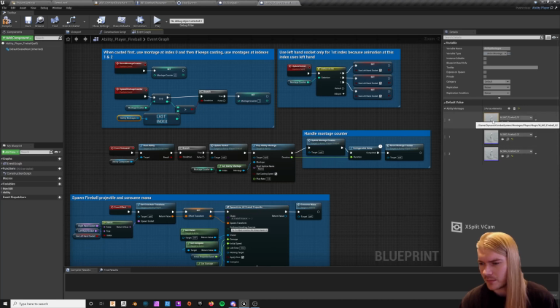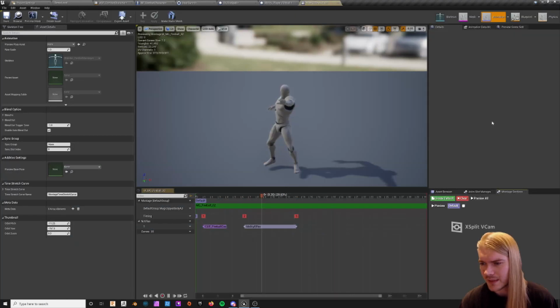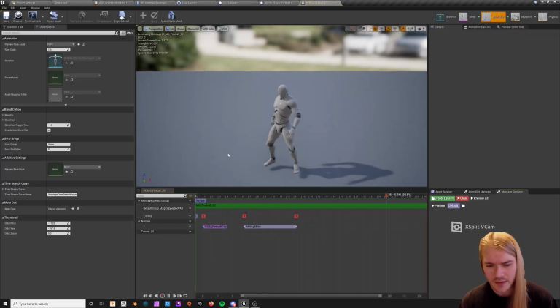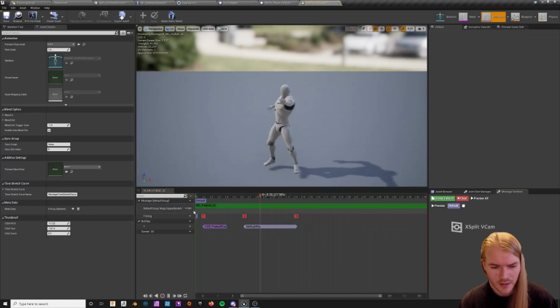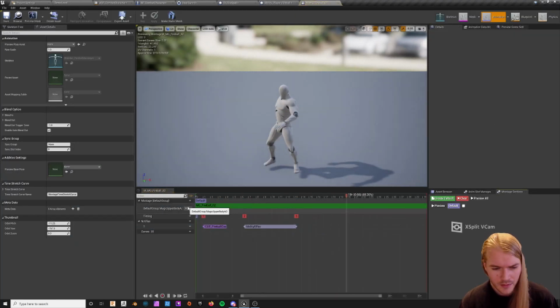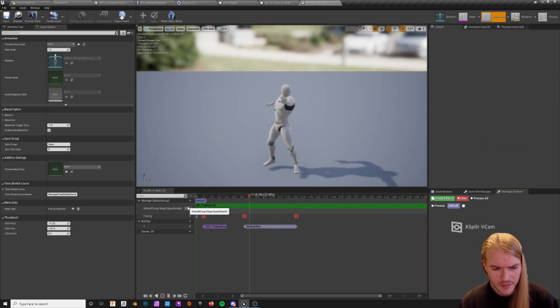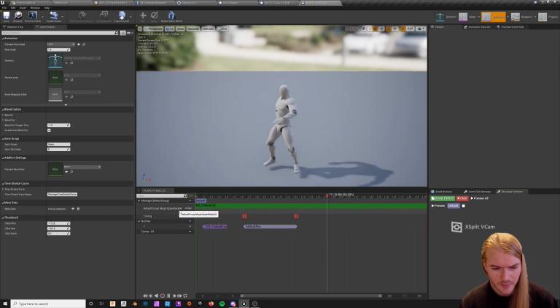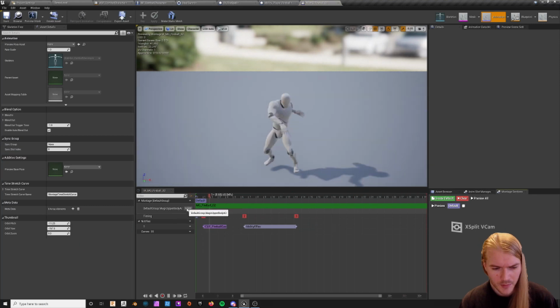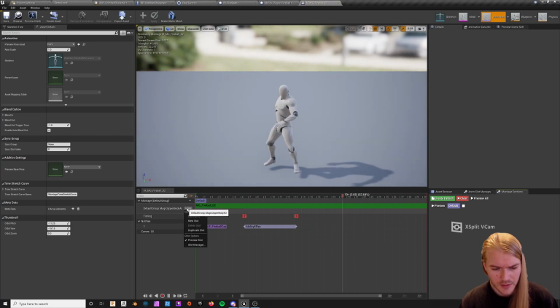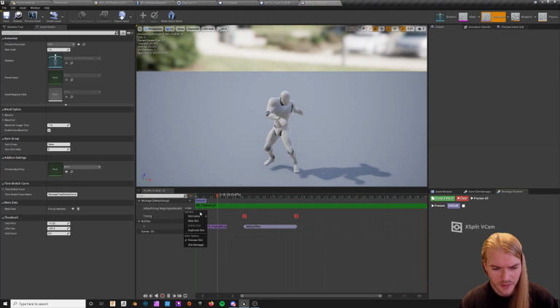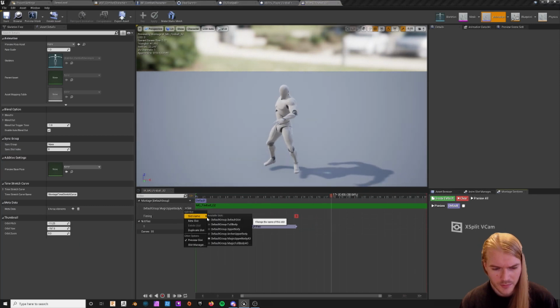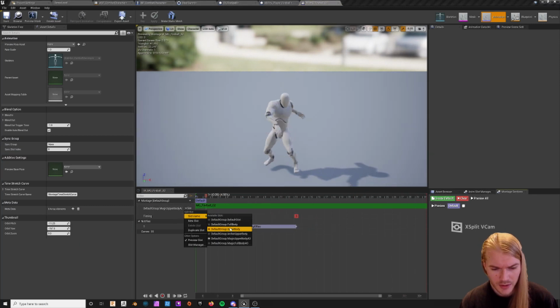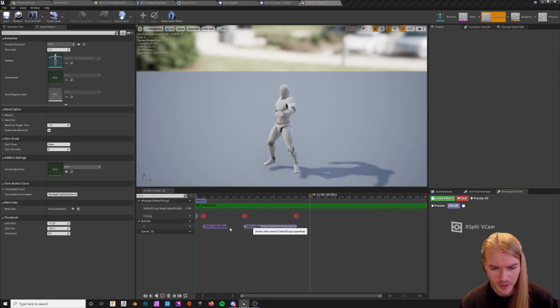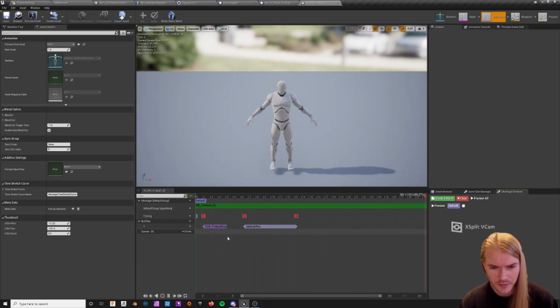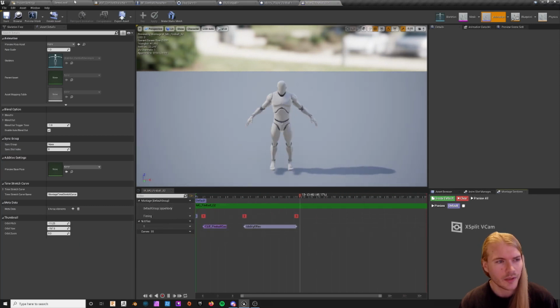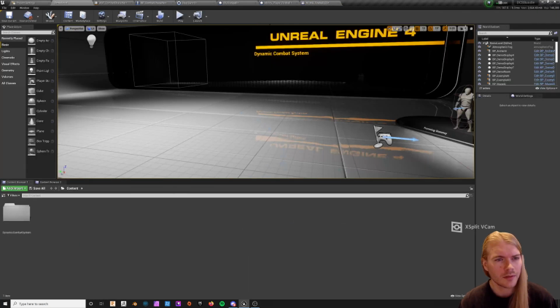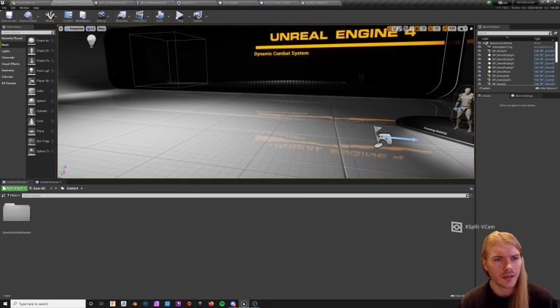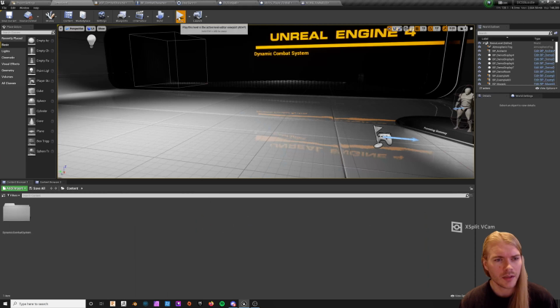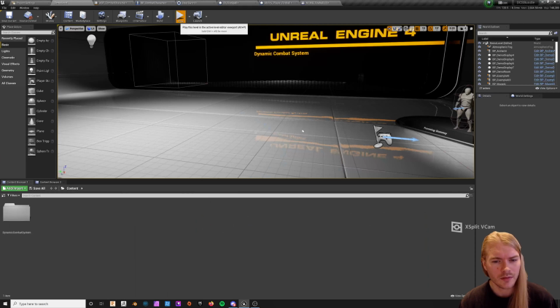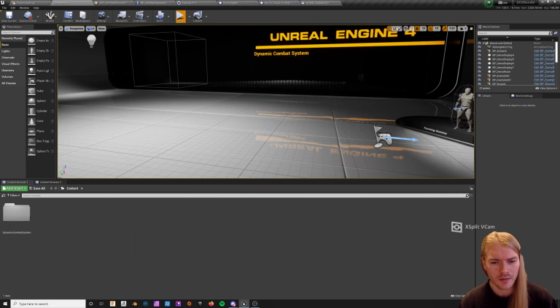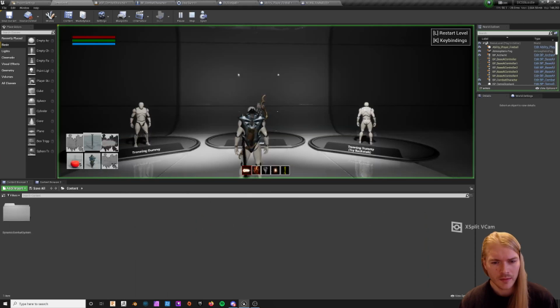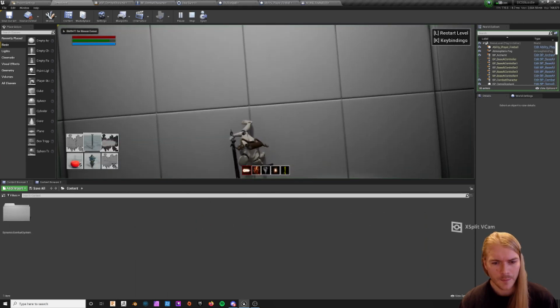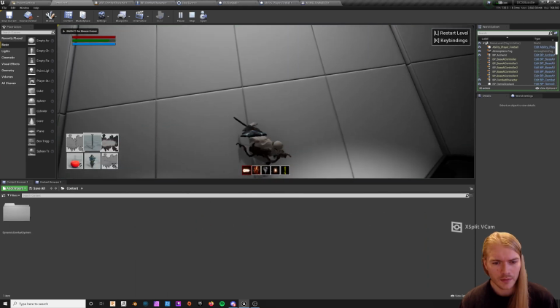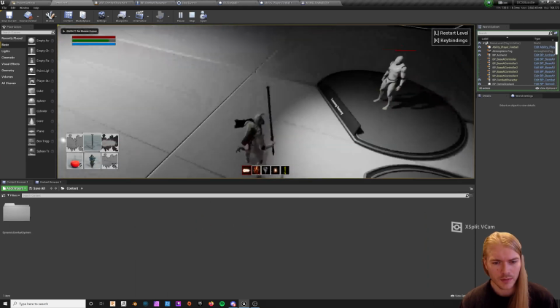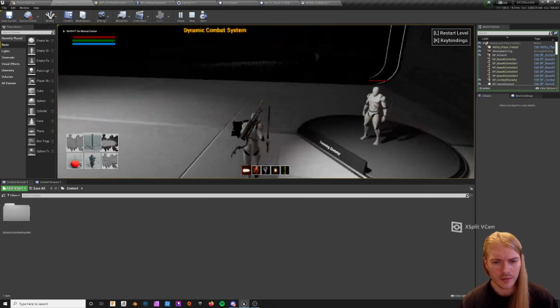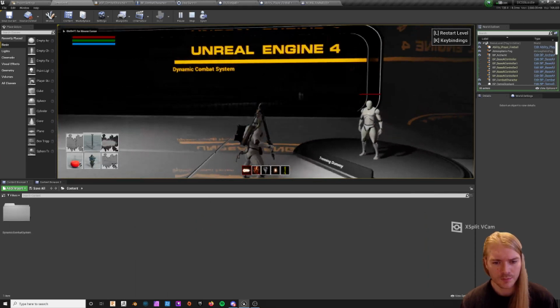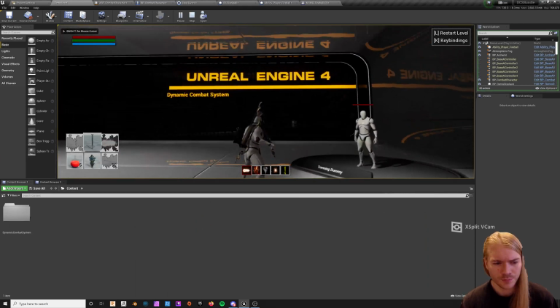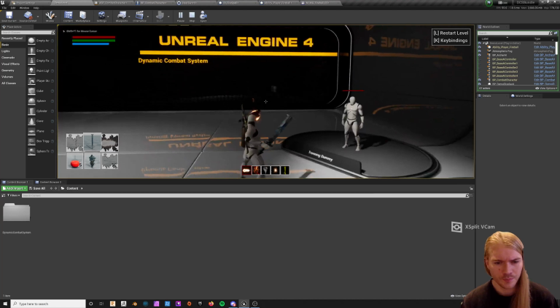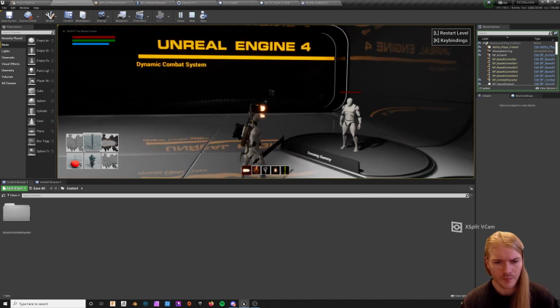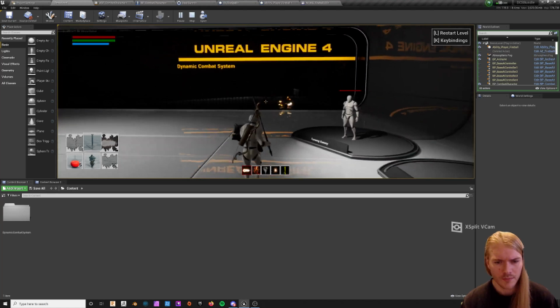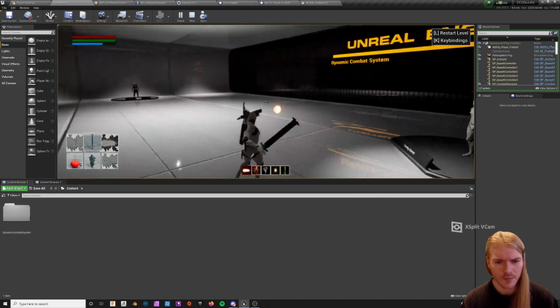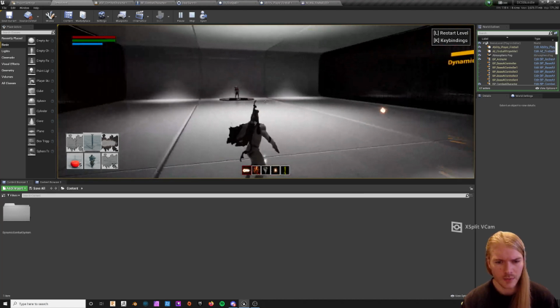Go inside of this, and instead of having the magic upper body slot, you want to switch this to upper body. I'm not sure why that was set up that way, but now you should be able to cast fireballs while you're in melee.